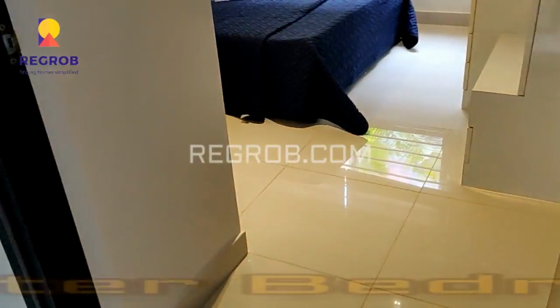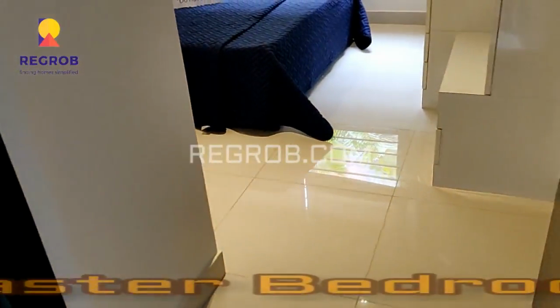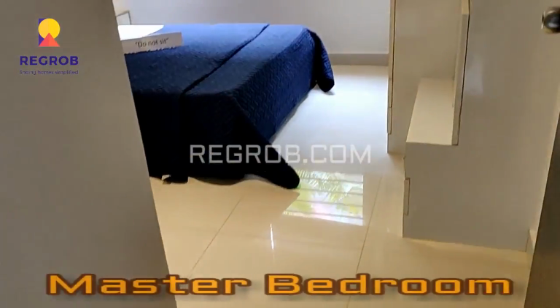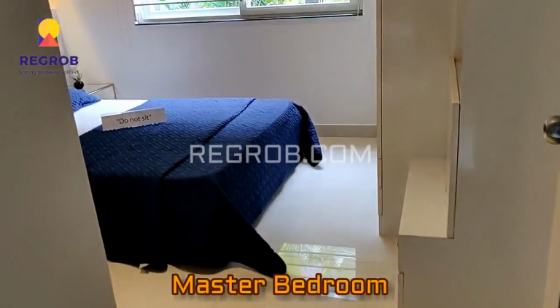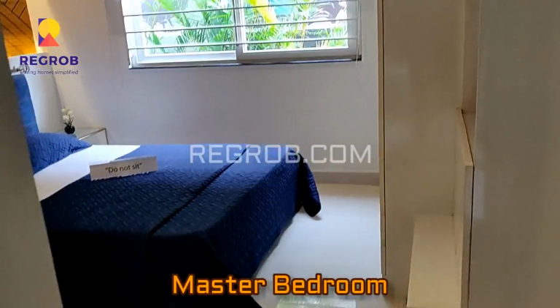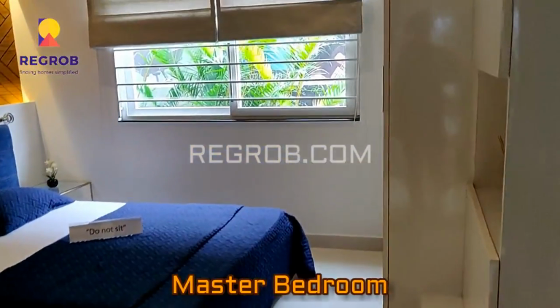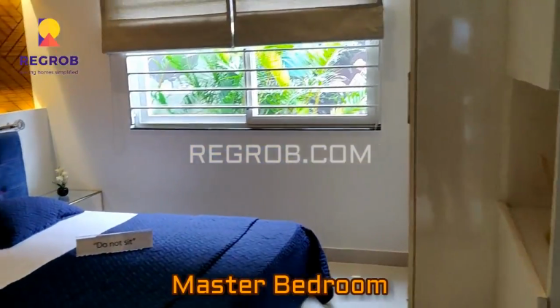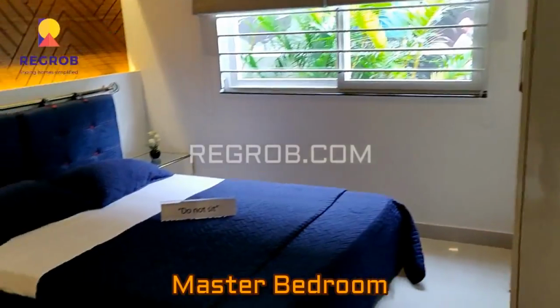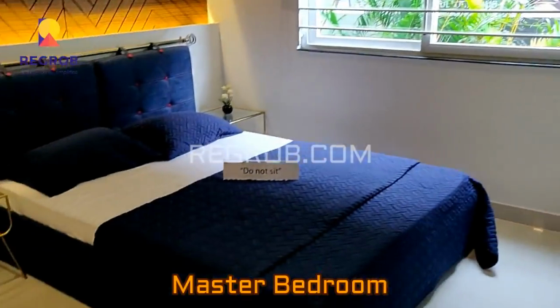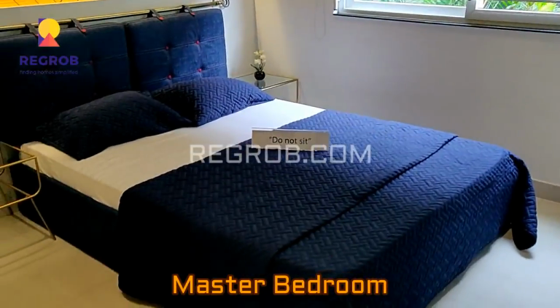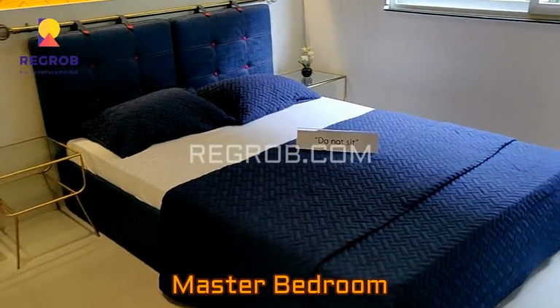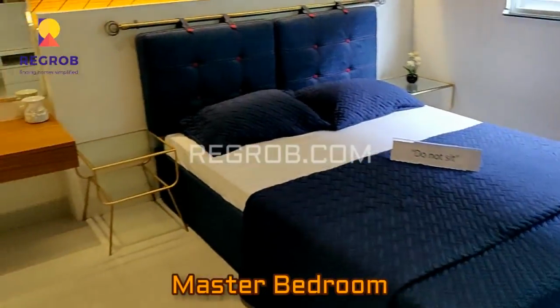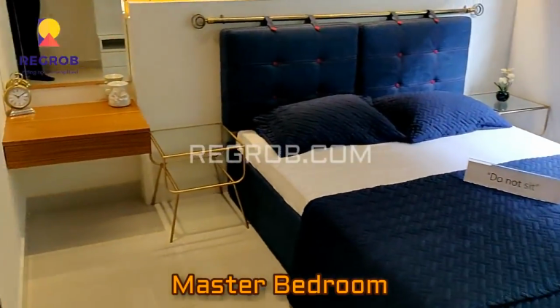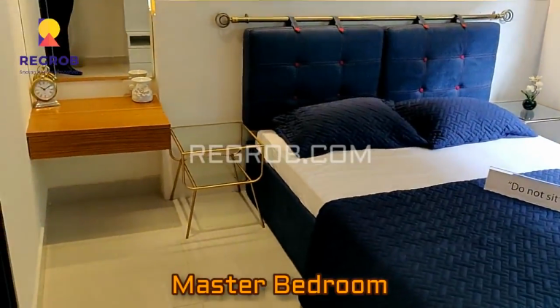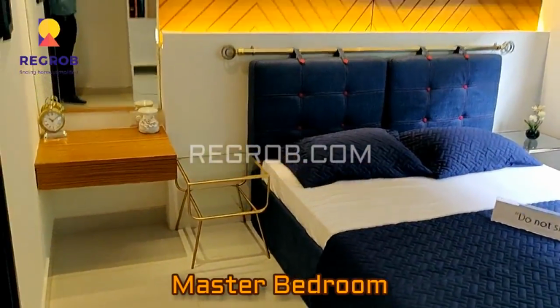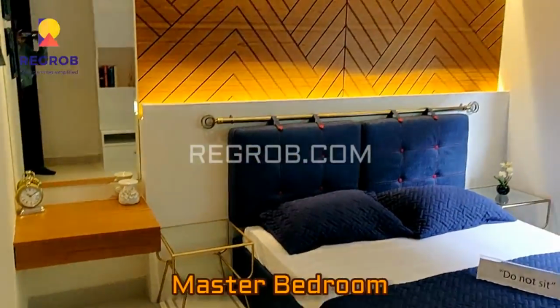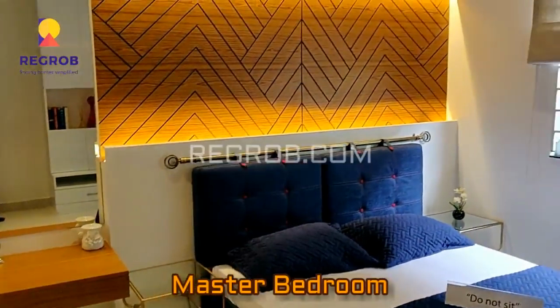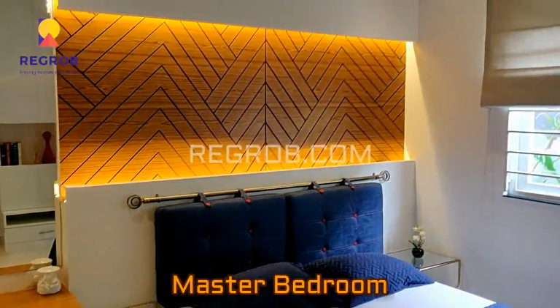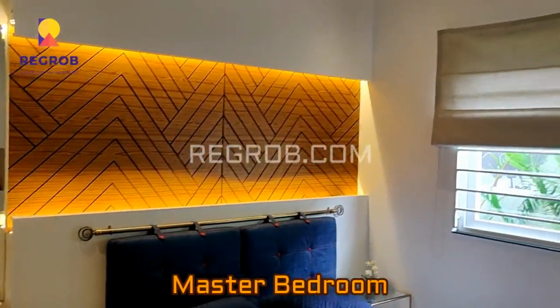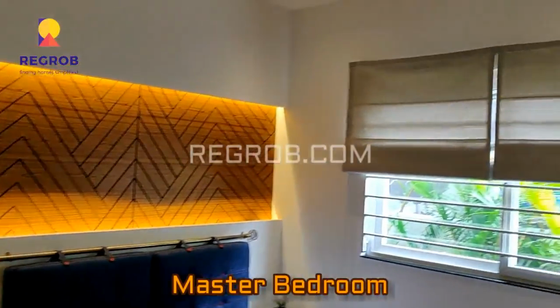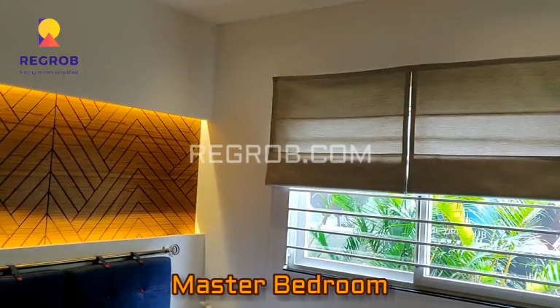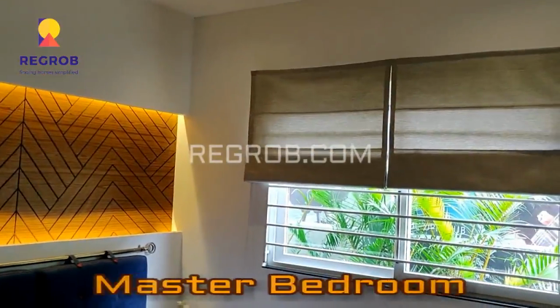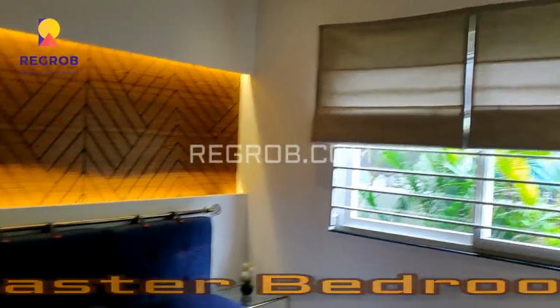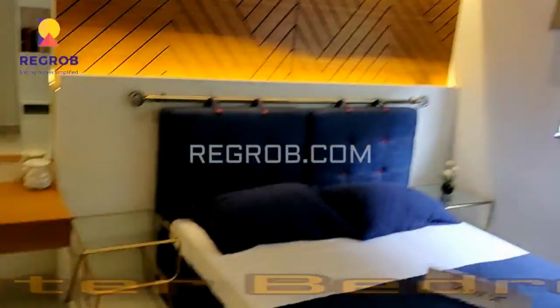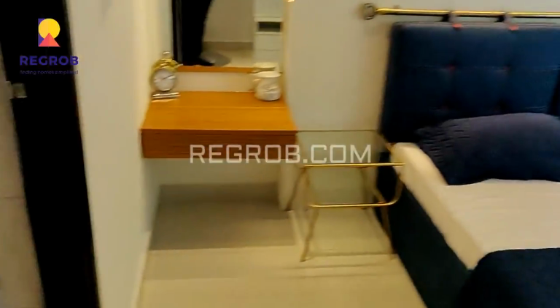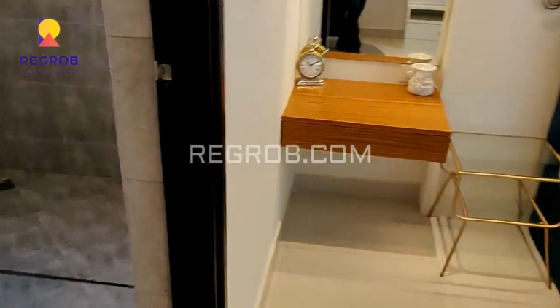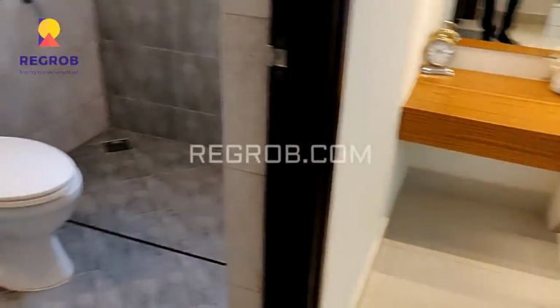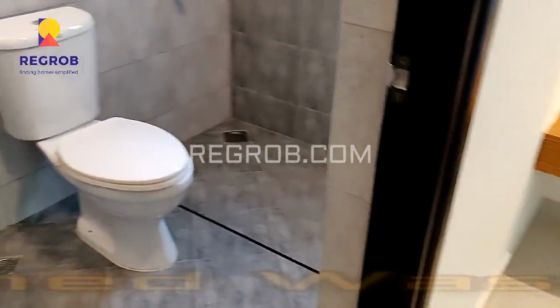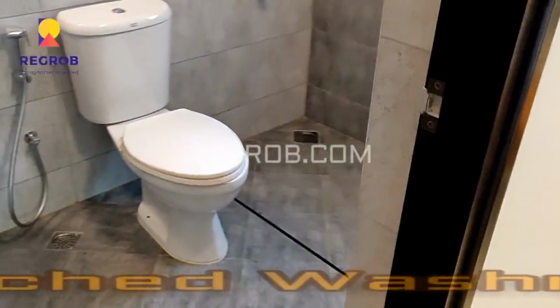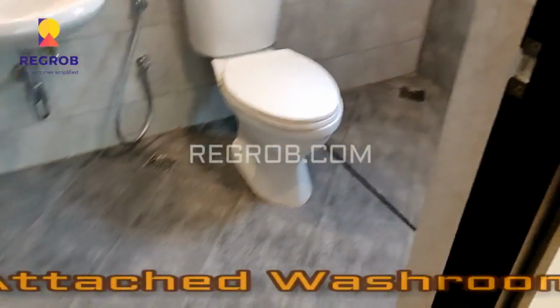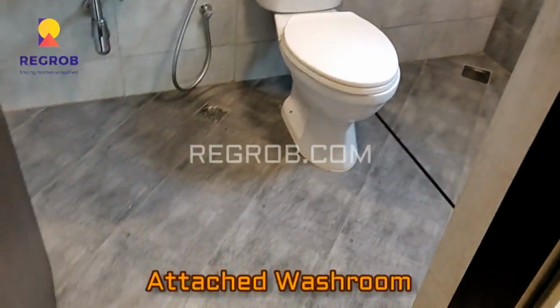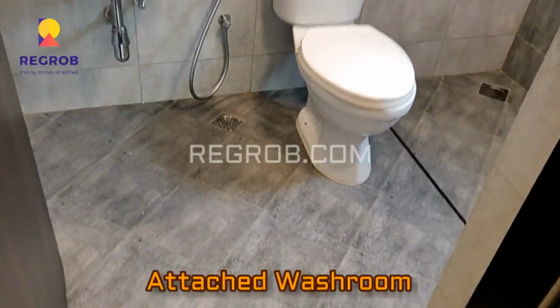And here we have the master bedroom, which also has an attached washroom.